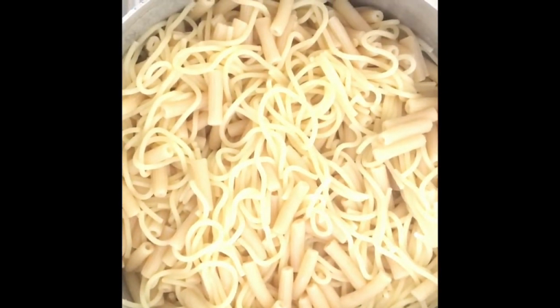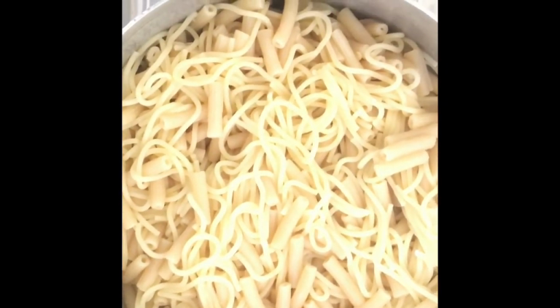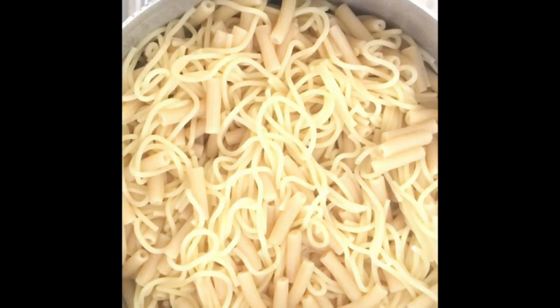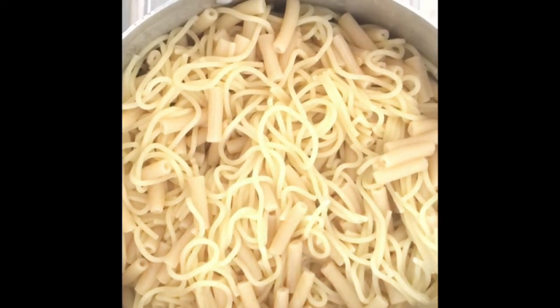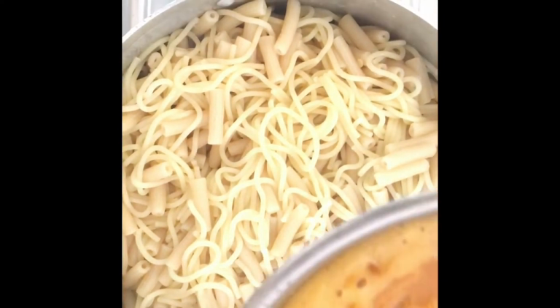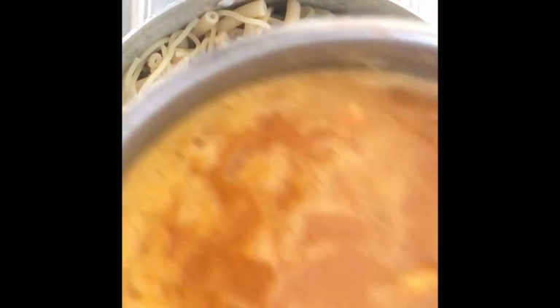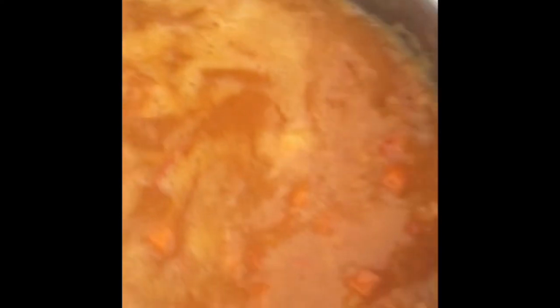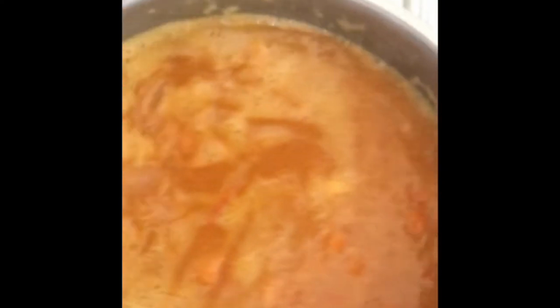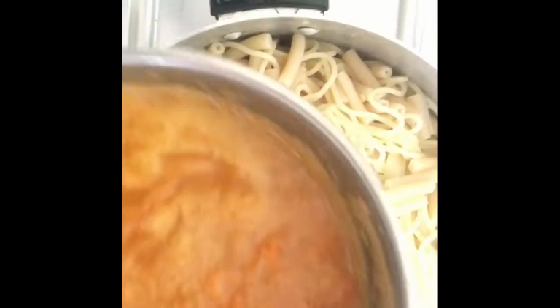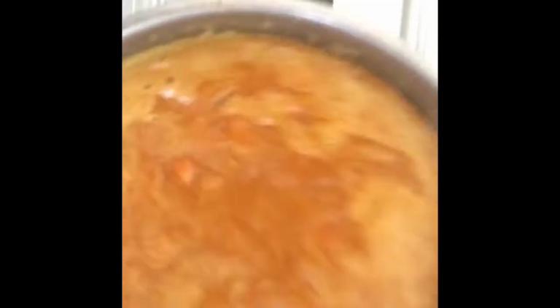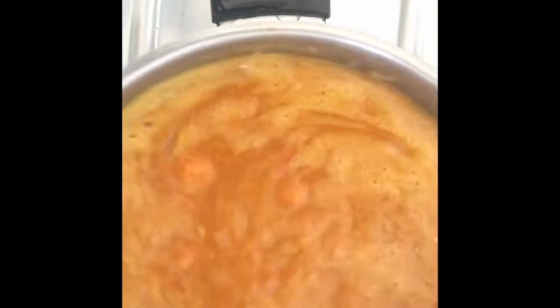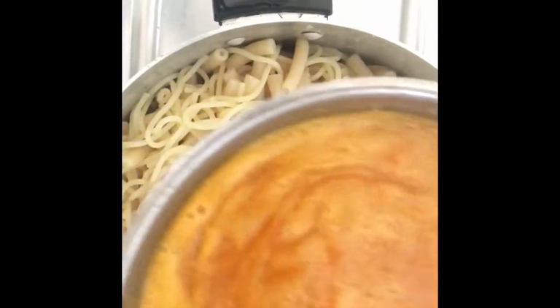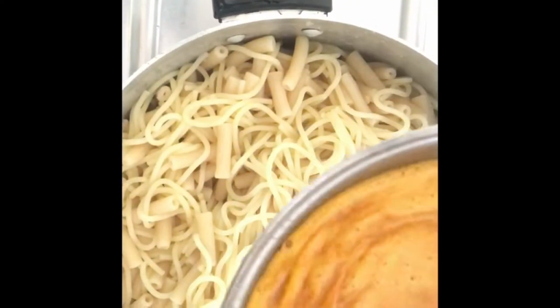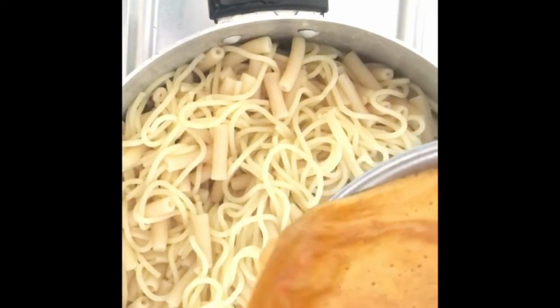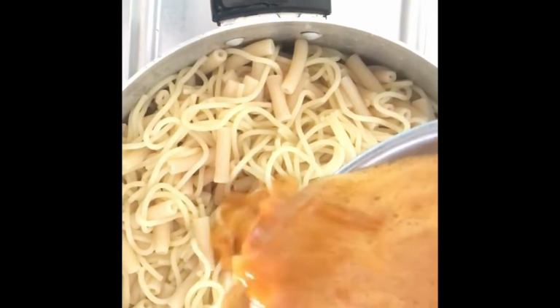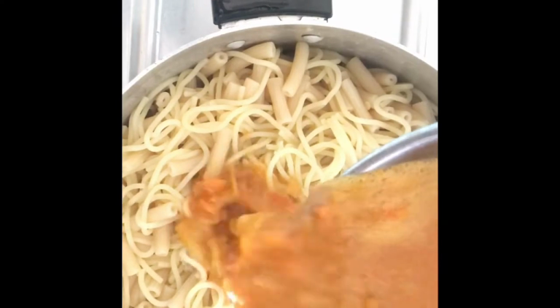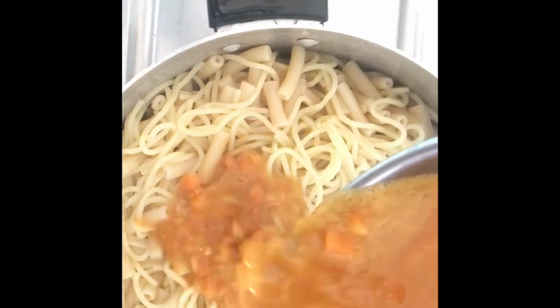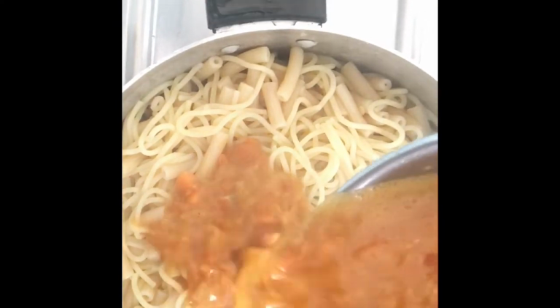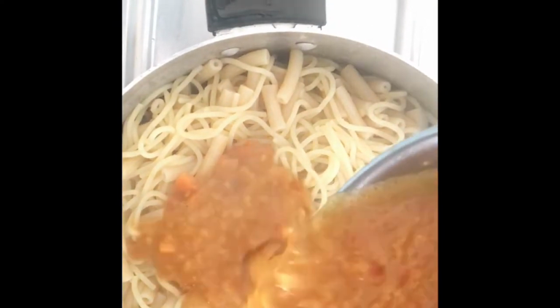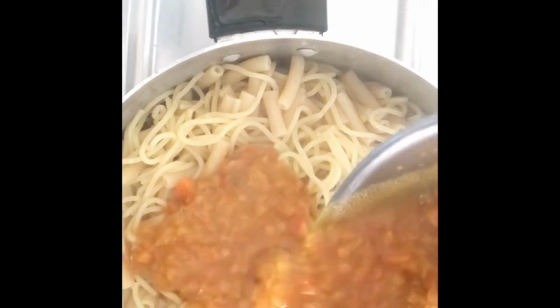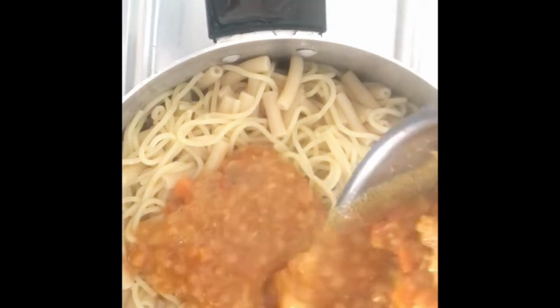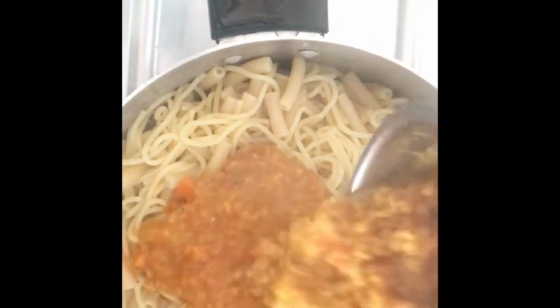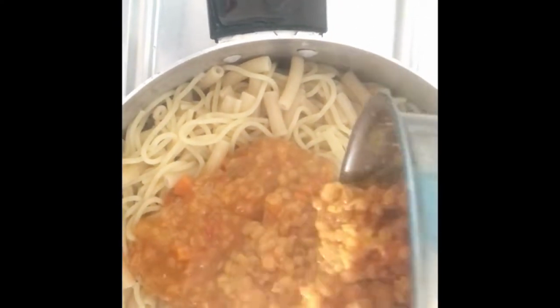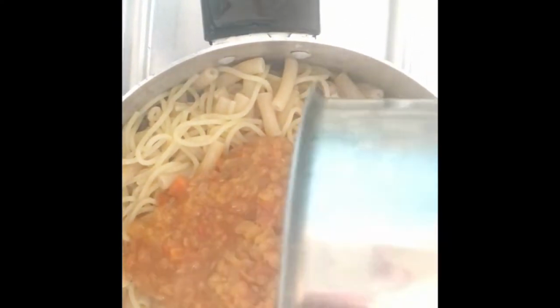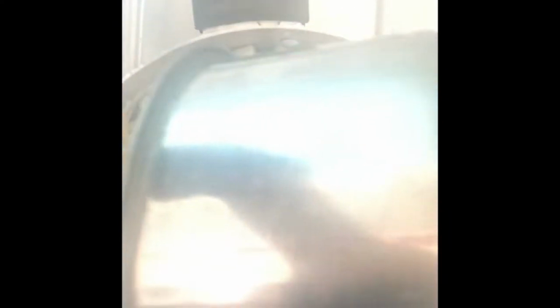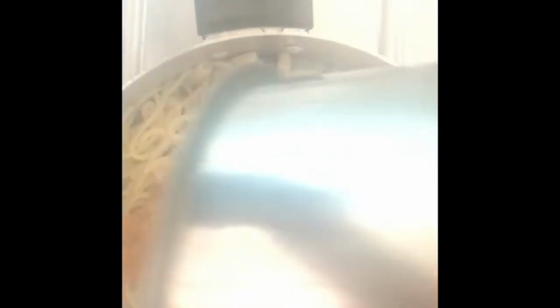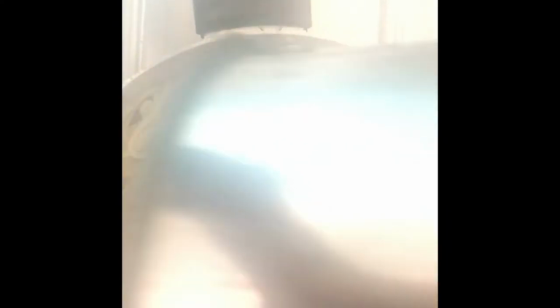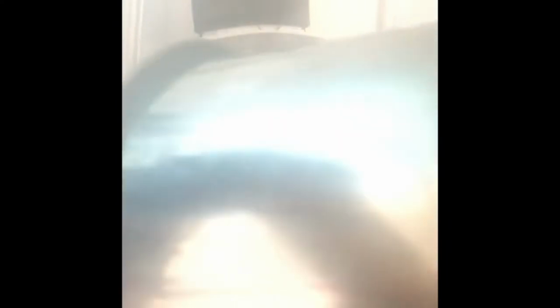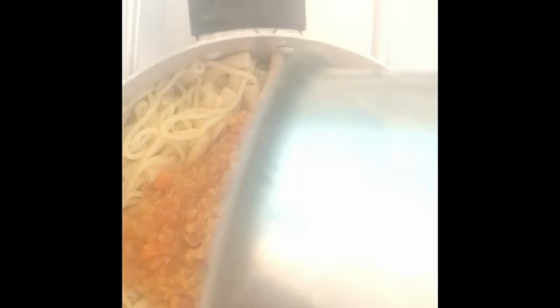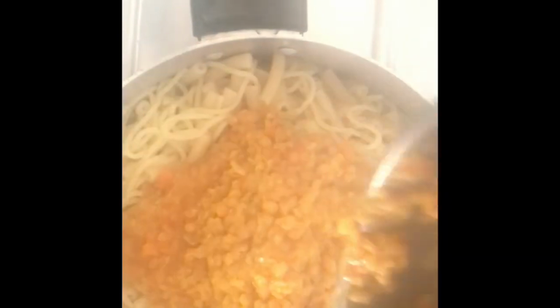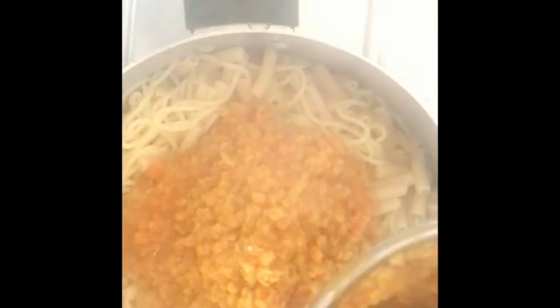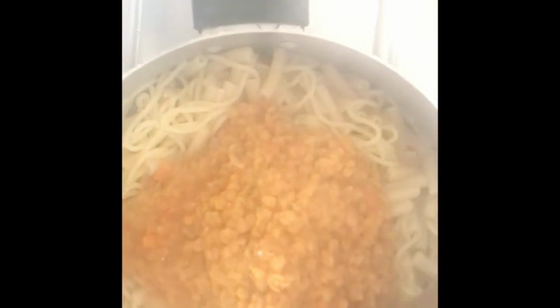Now the next step is just to mix your lentil soup and sauce and goodness — mix it together with your pasta. Mix it together. This smells so good!